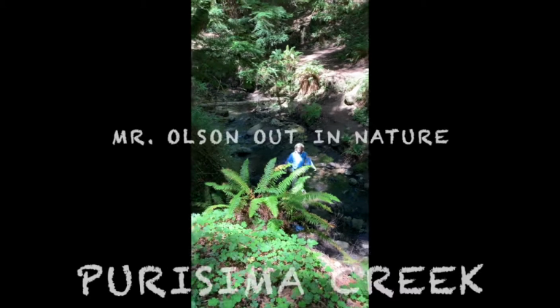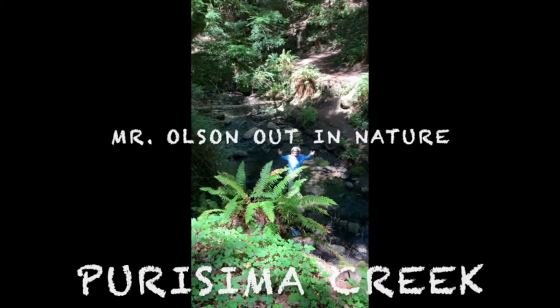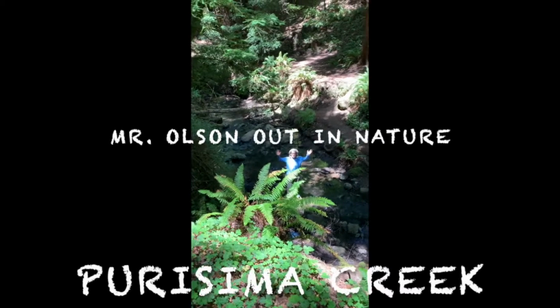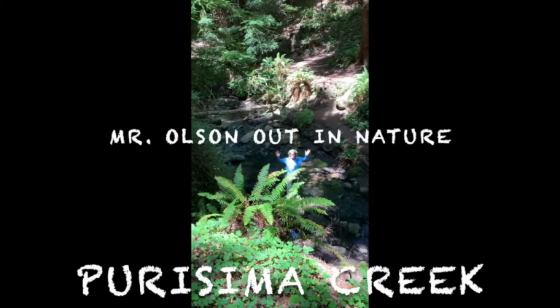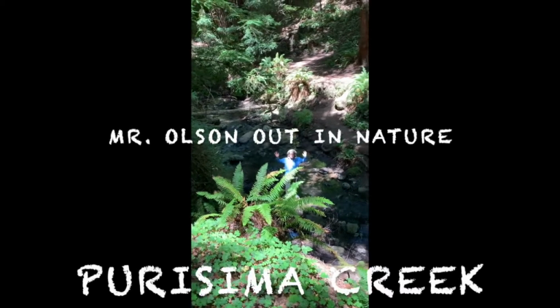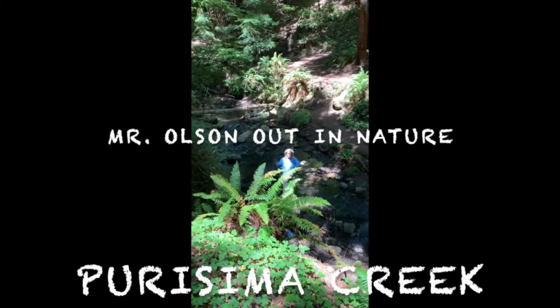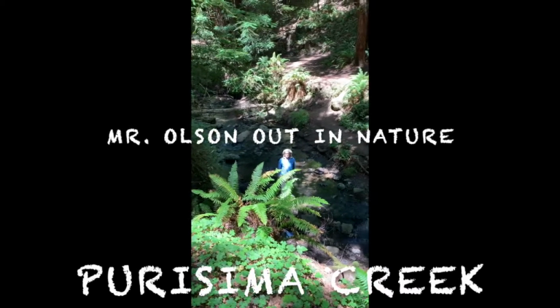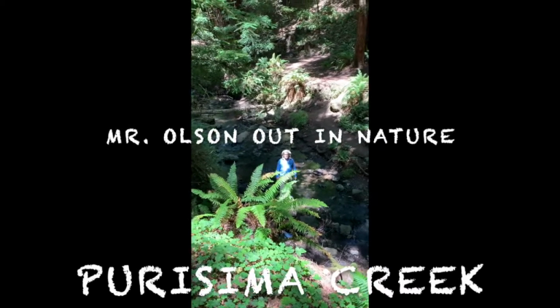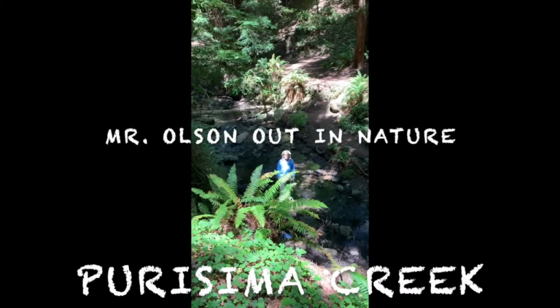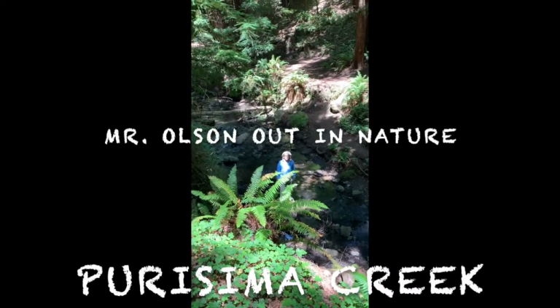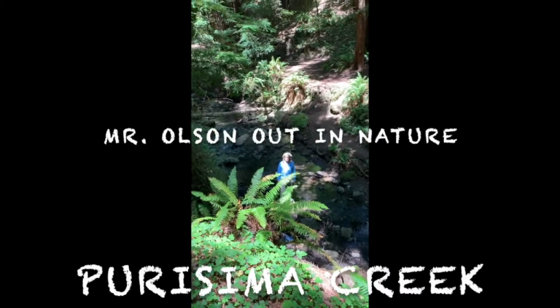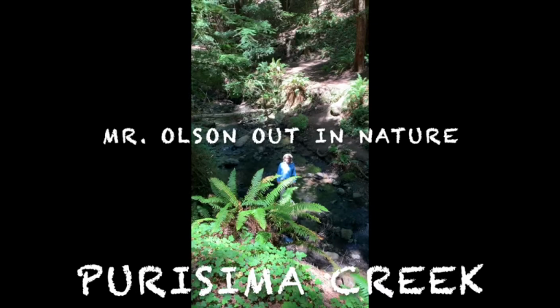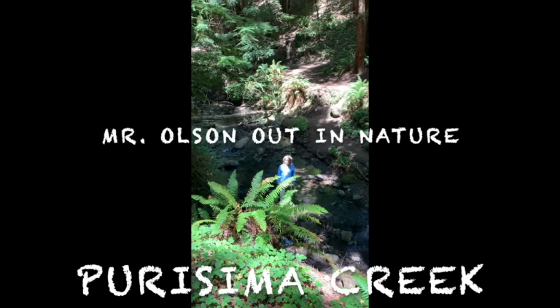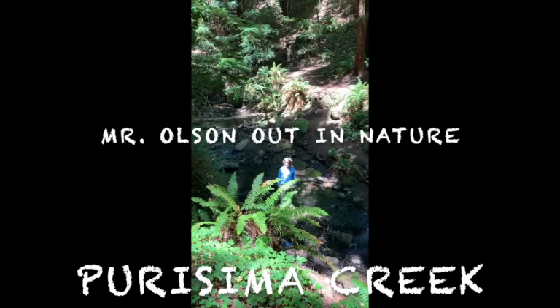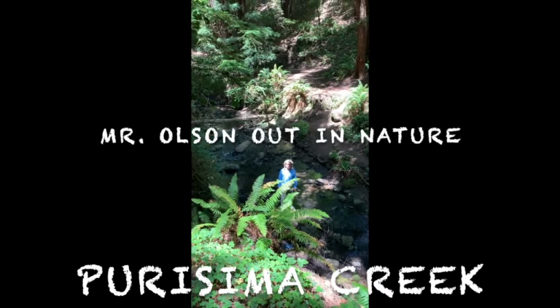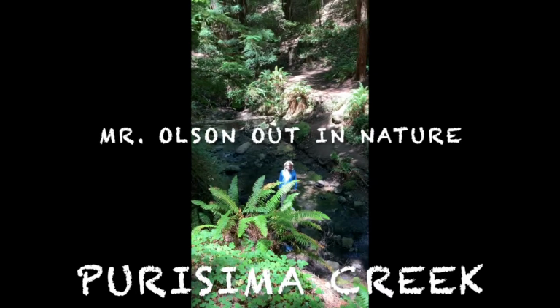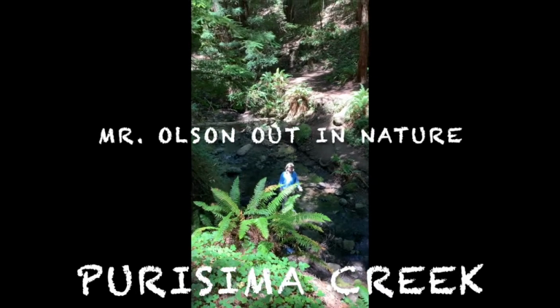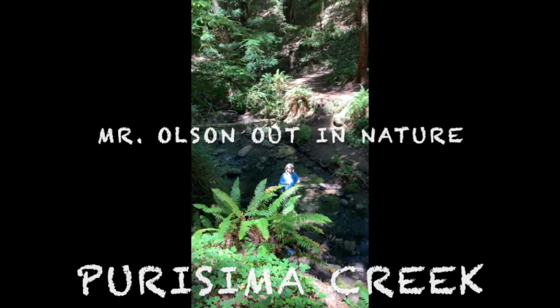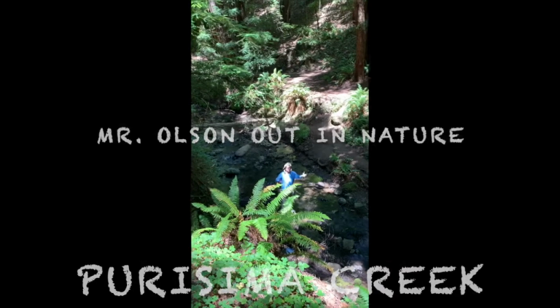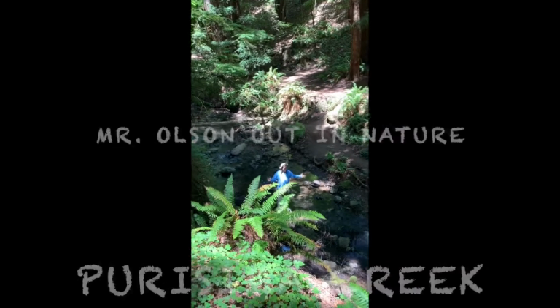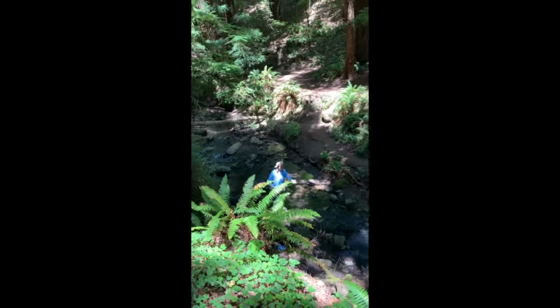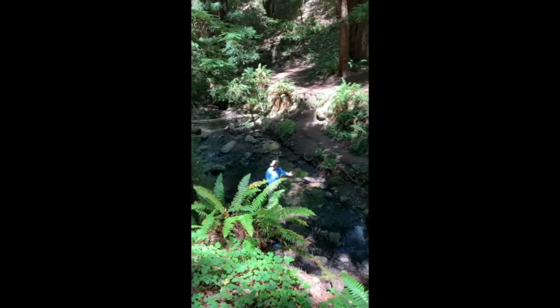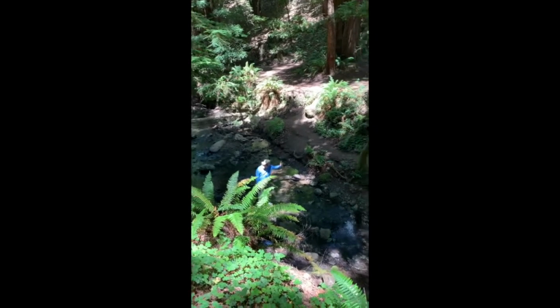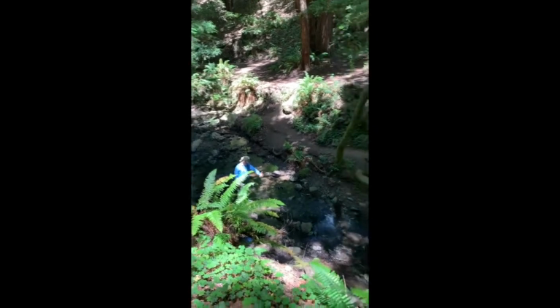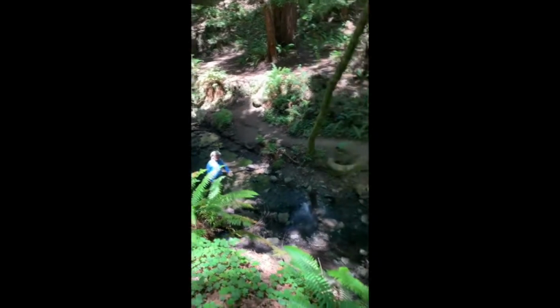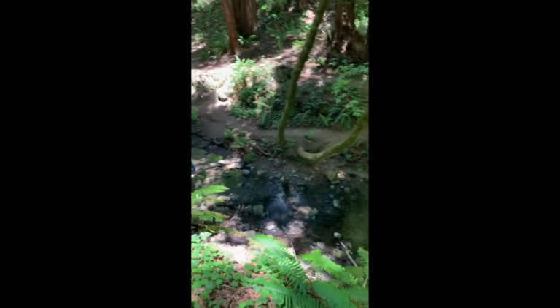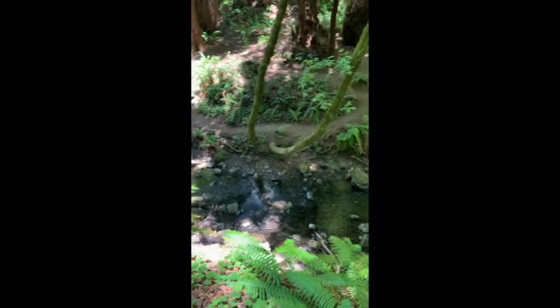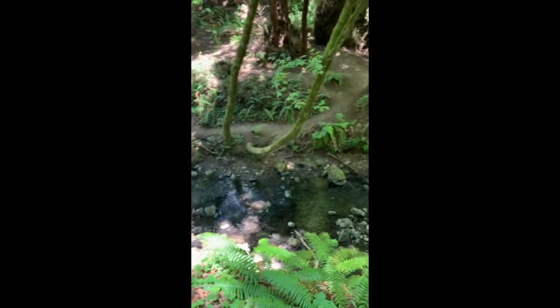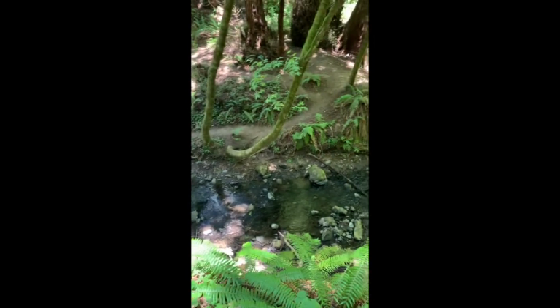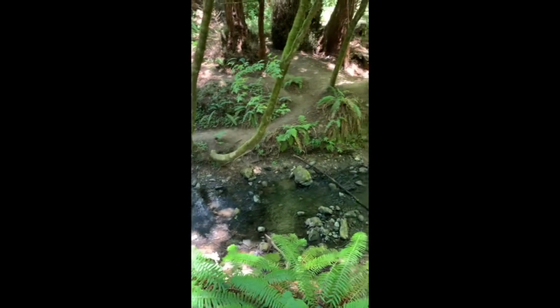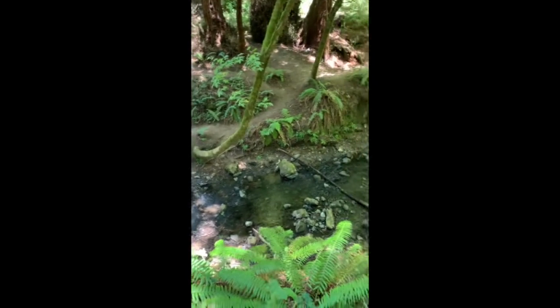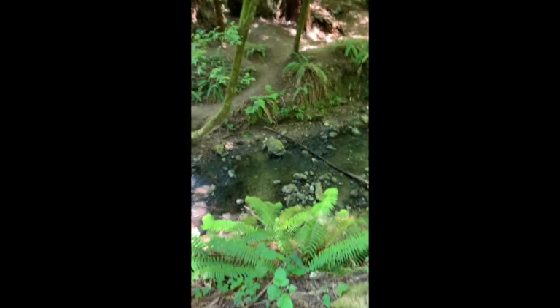Hello, it's Mr. Olson from Purissima Creek Redwood Forest. It's beautiful. We have water flowing, we have ferns, we have redwoods.